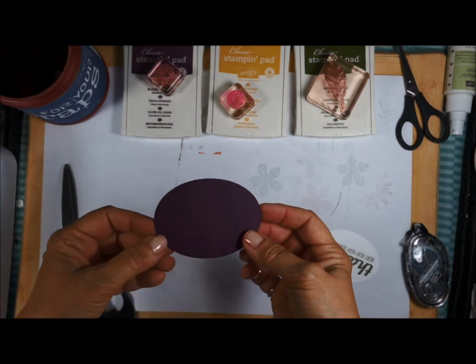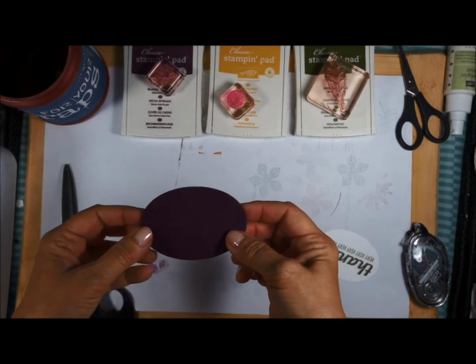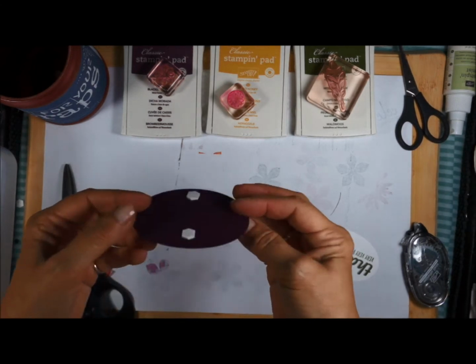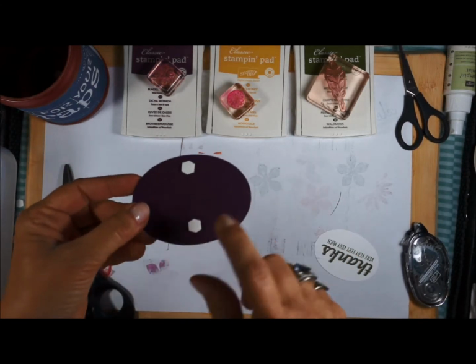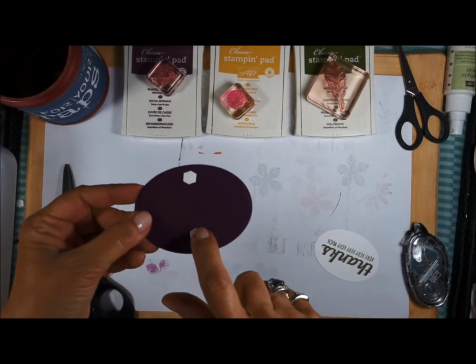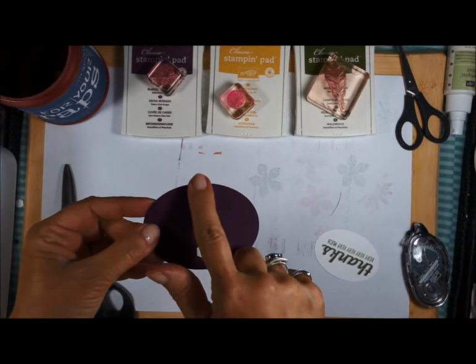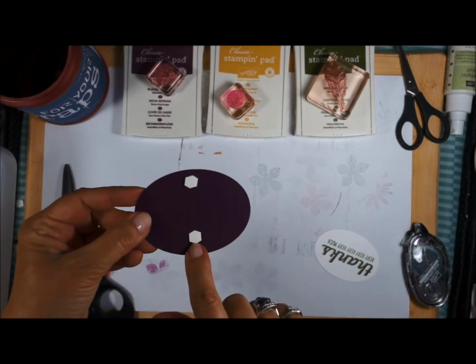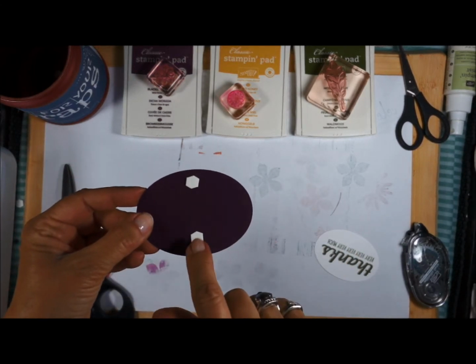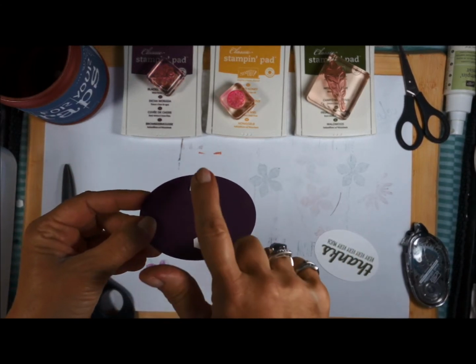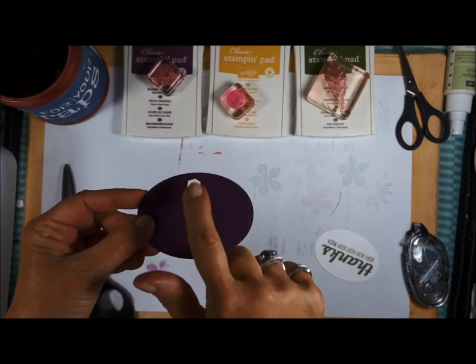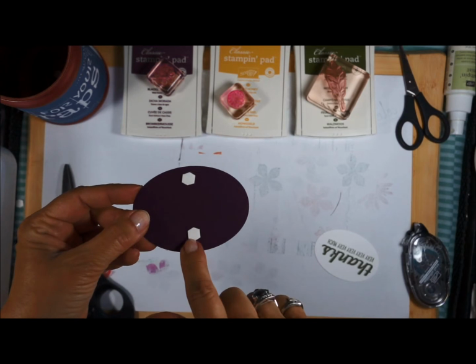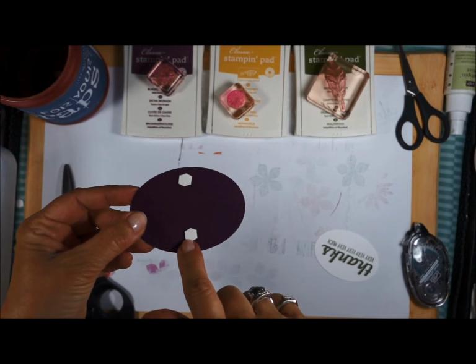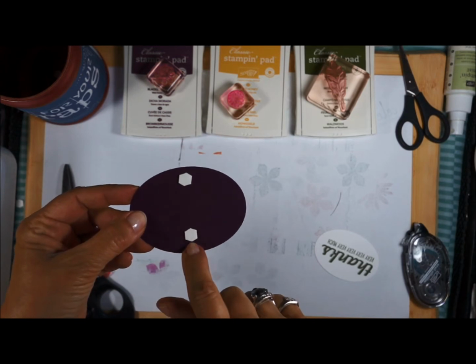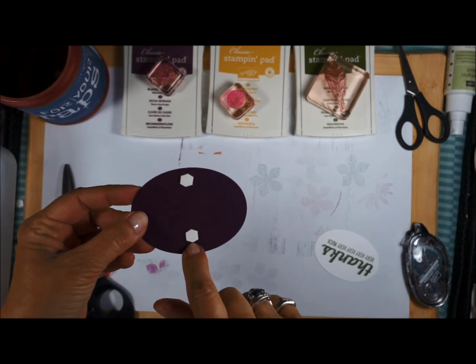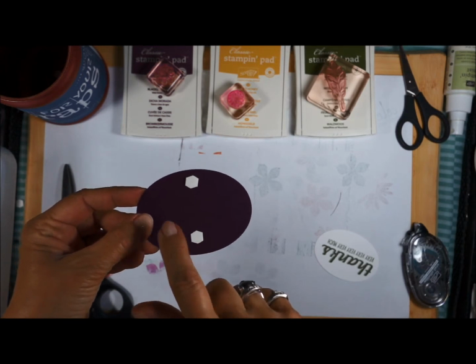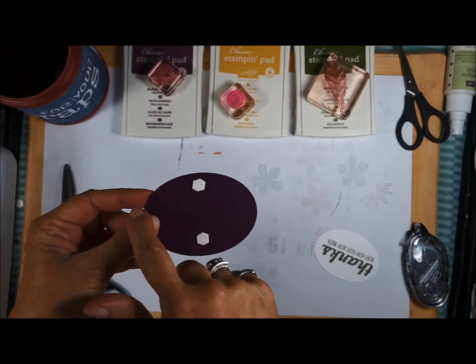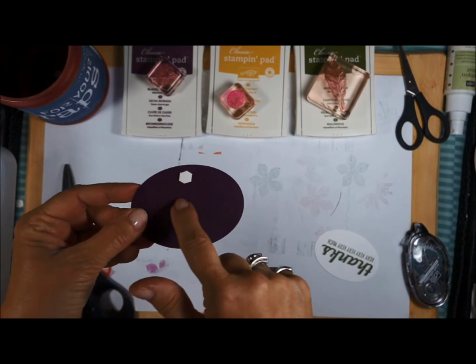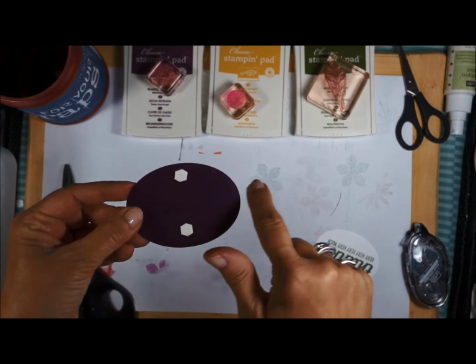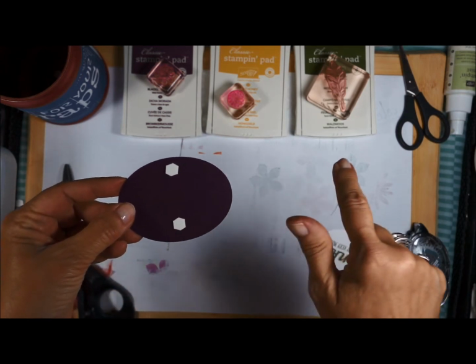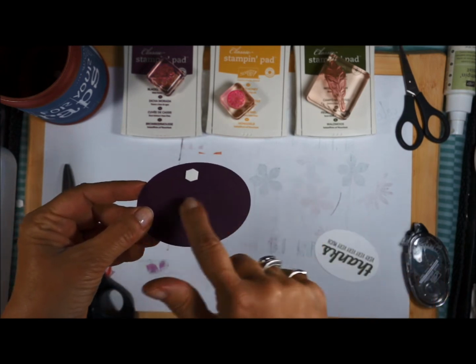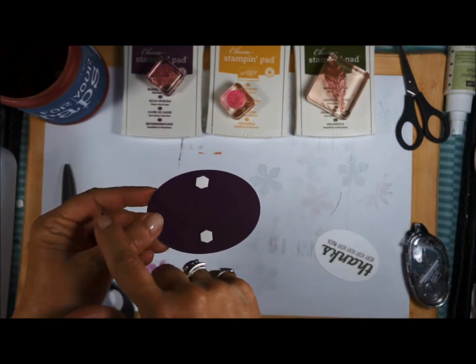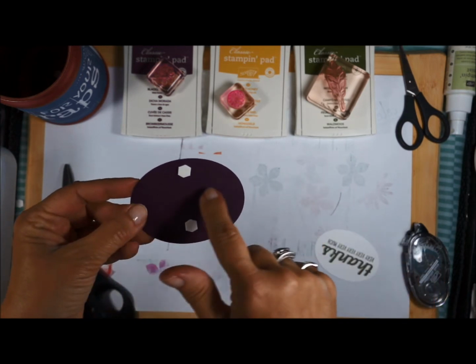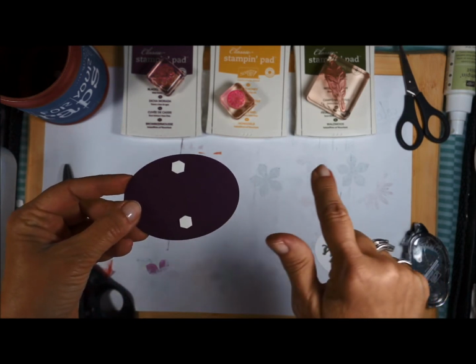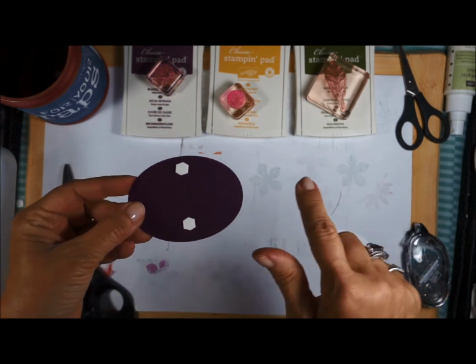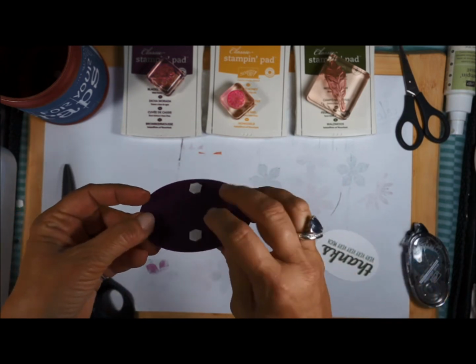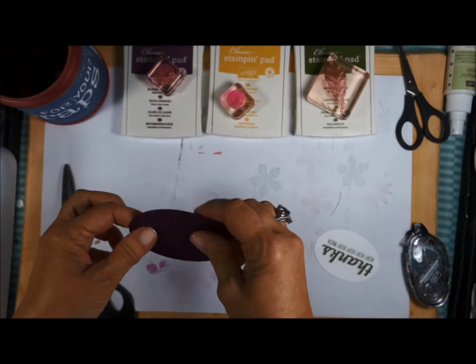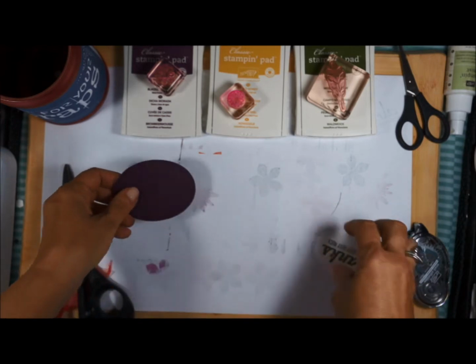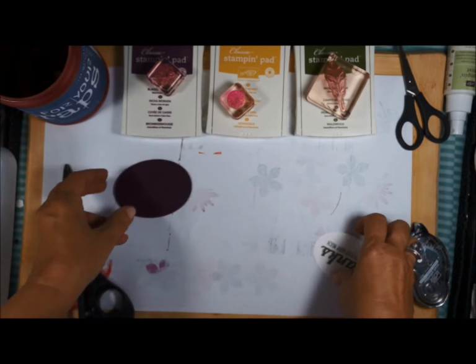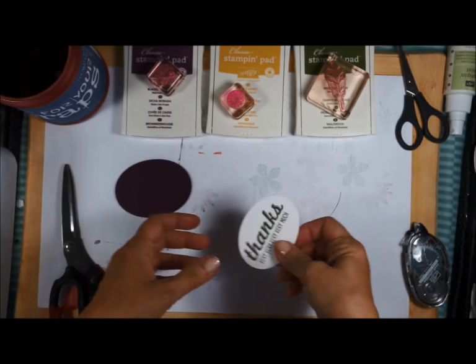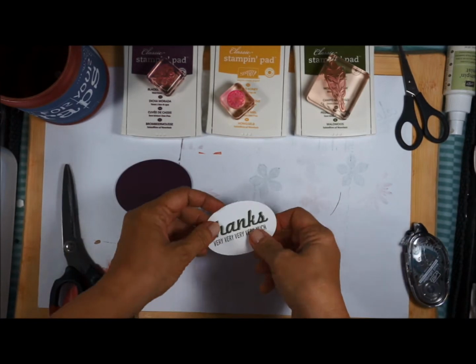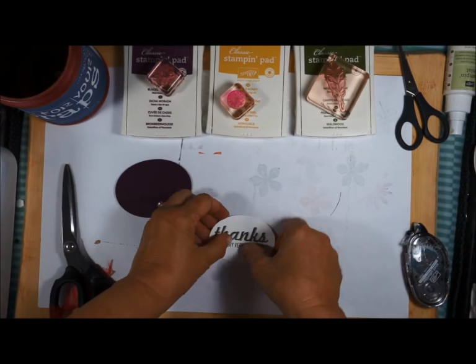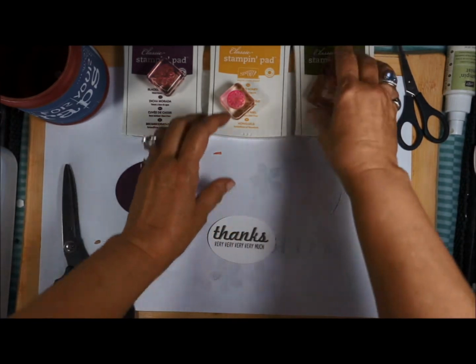I've already cut out the Blackberry Bliss oval and added two dimensionals. I've placed the dimensionals strategically because I want my ribbon to run underneath — I don't want the dimensionals to stick onto the ribbon.